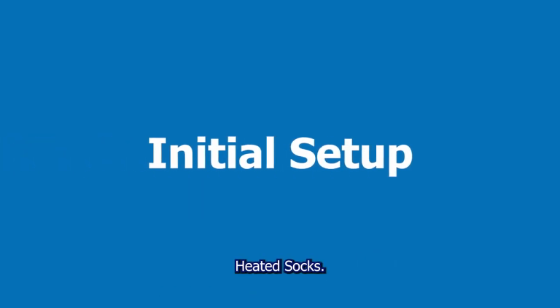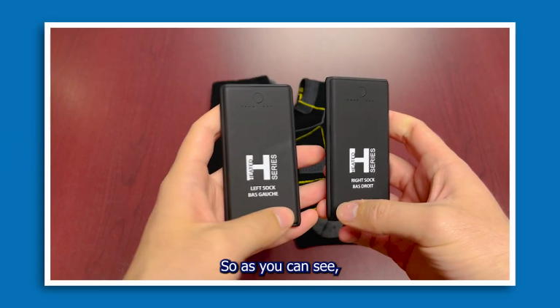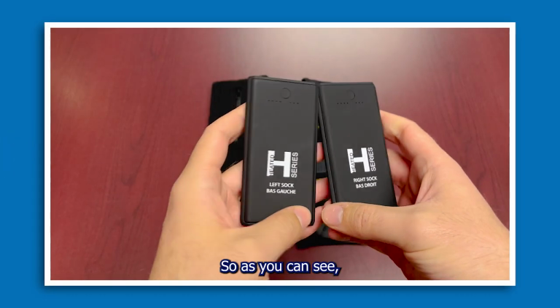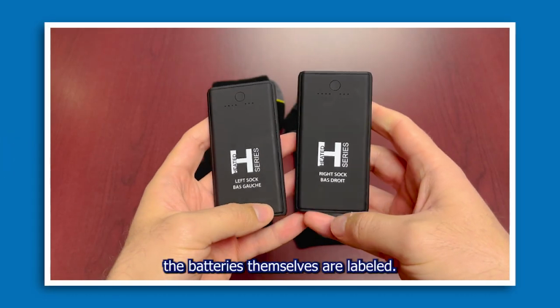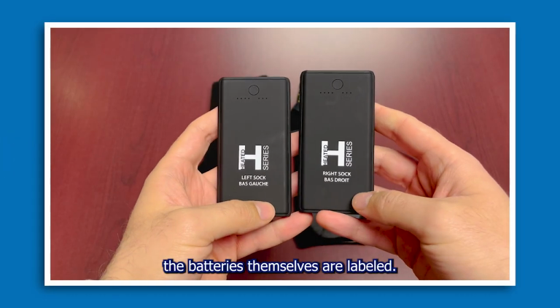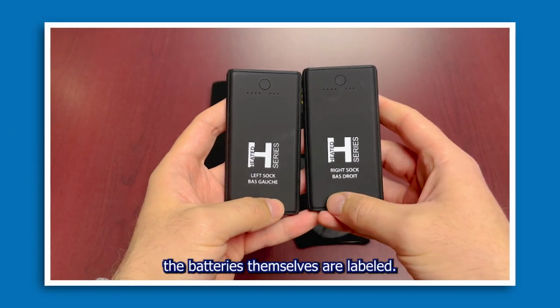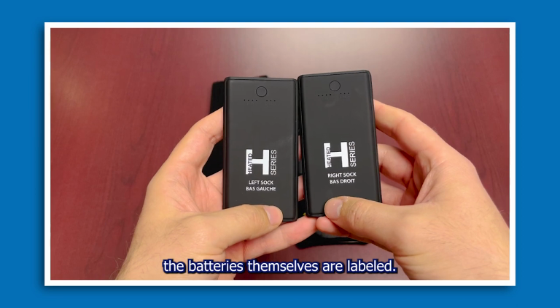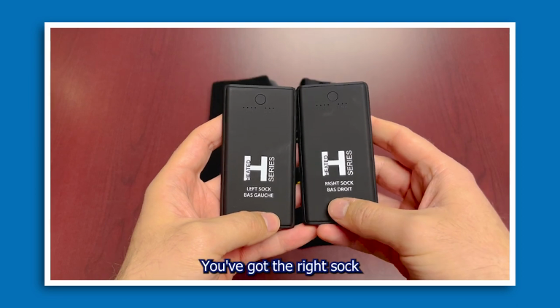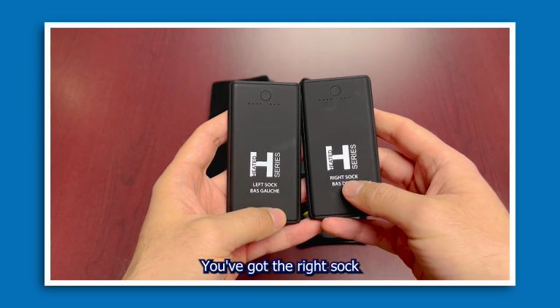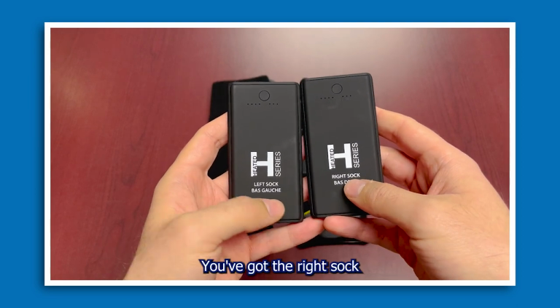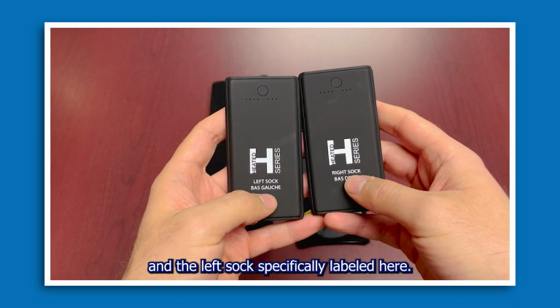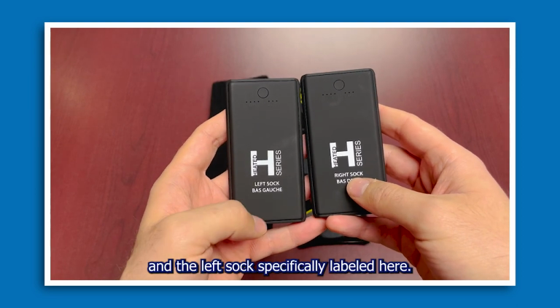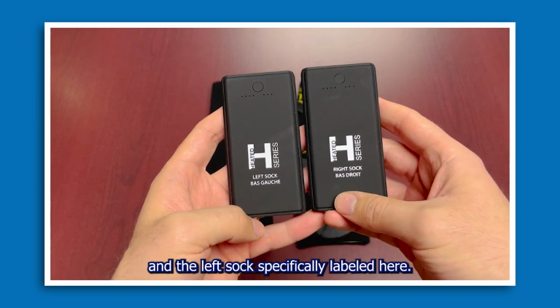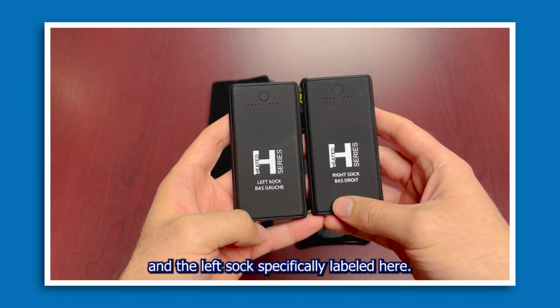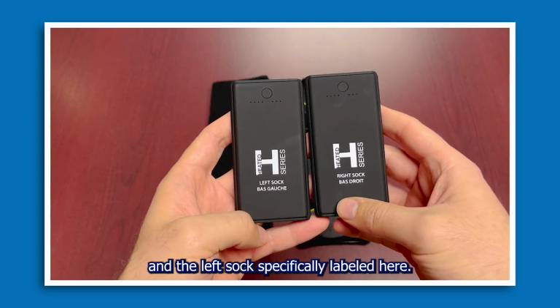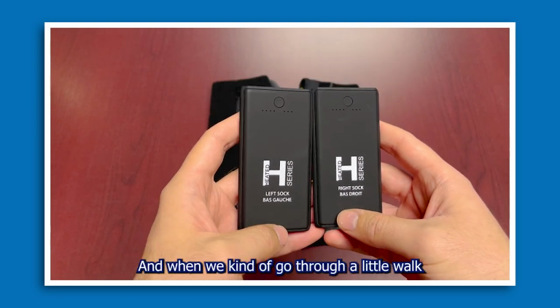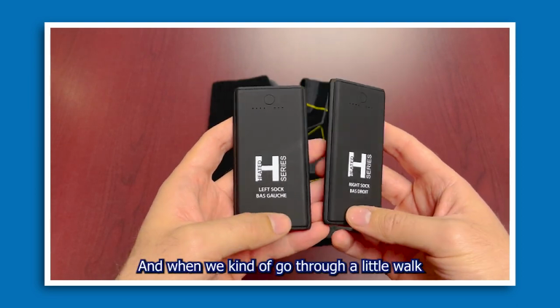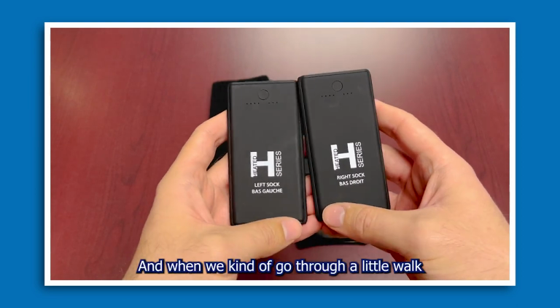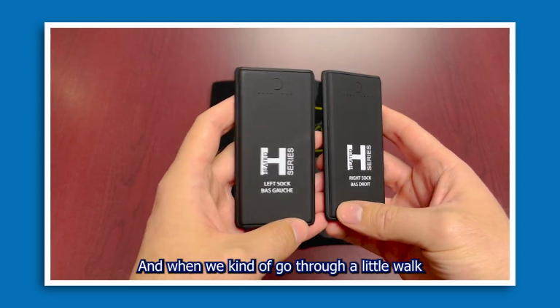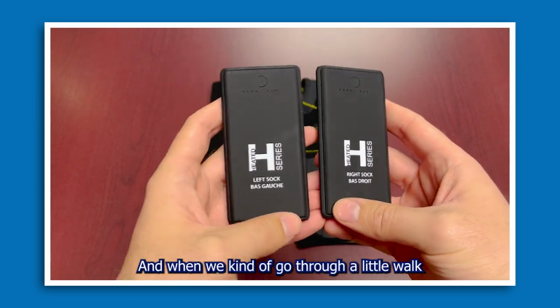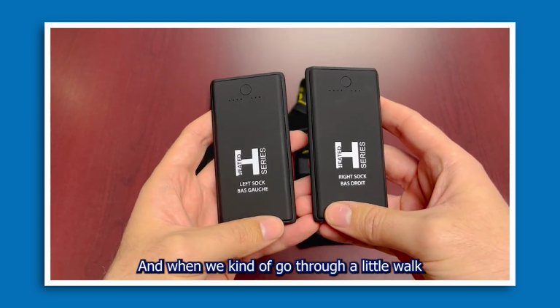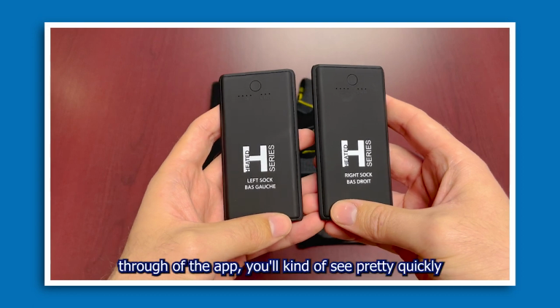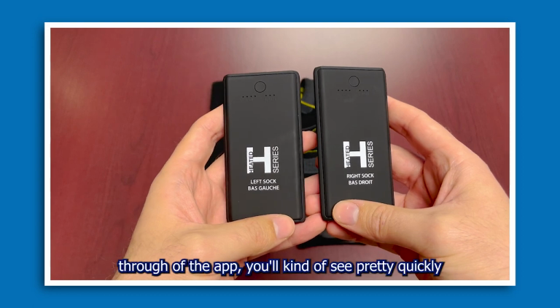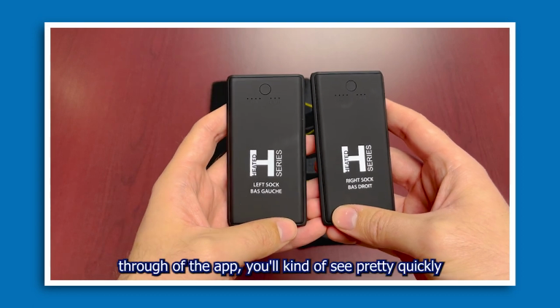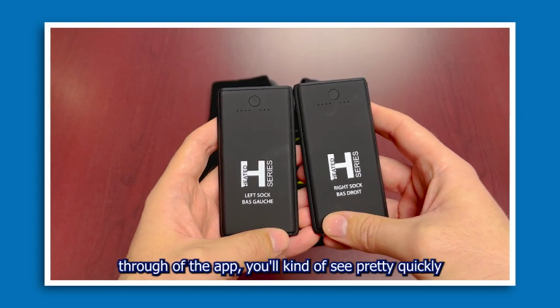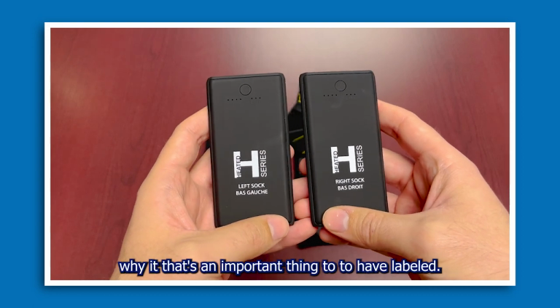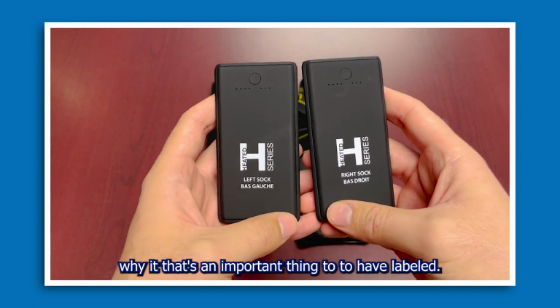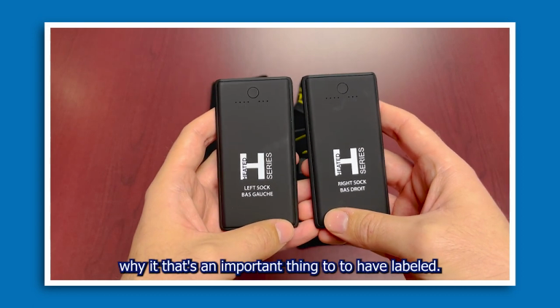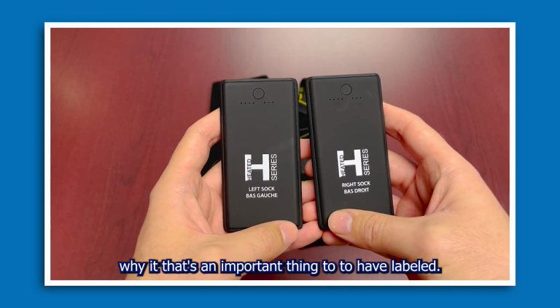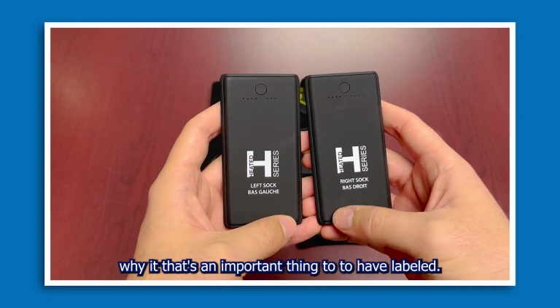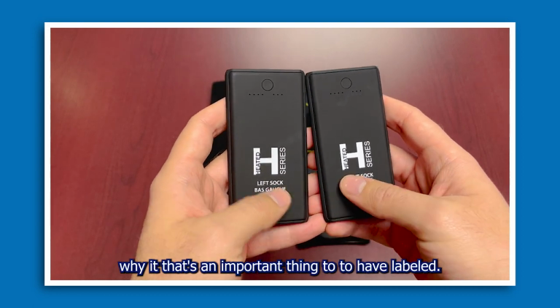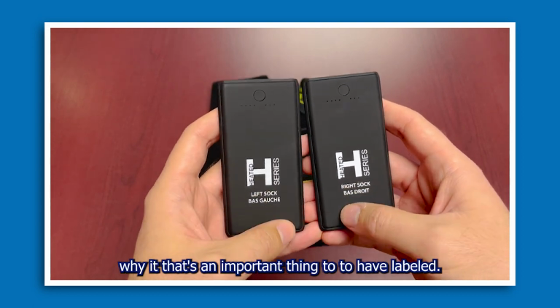As you can see, the batteries themselves are labeled — you've got the right sock and the left sock specifically labeled here. When we go through a little walkthrough of the app, you'll see pretty quickly why it's an important thing to have them labeled.